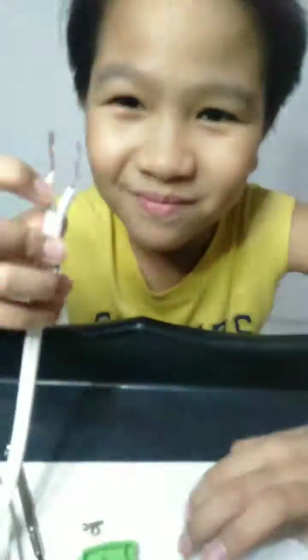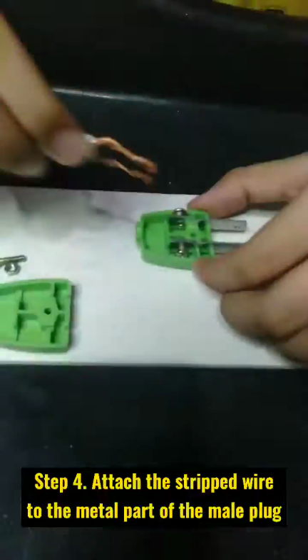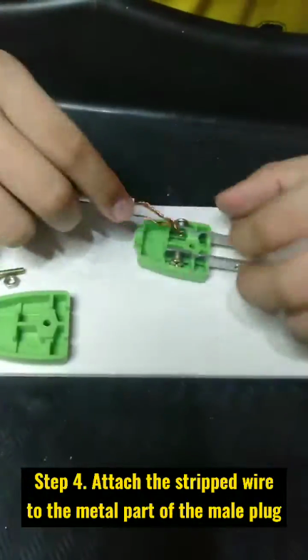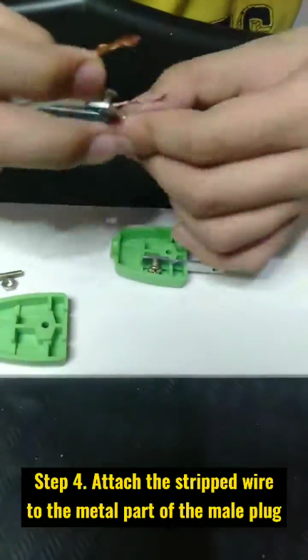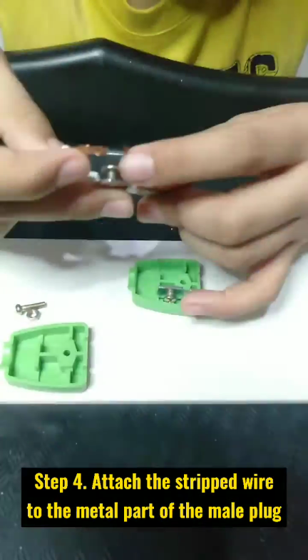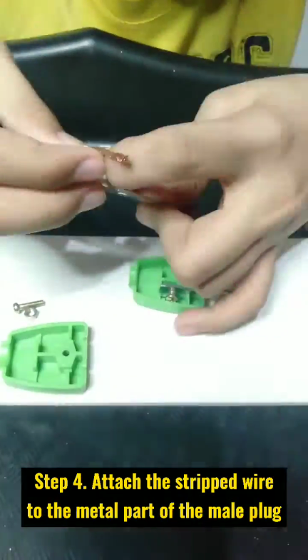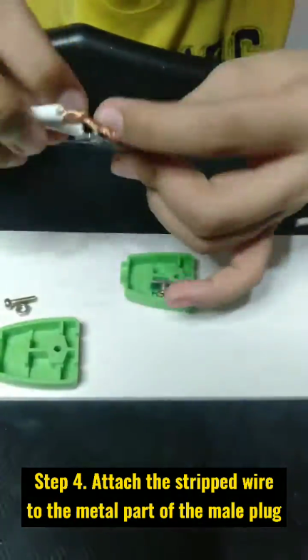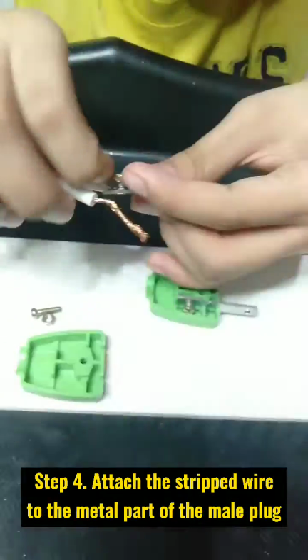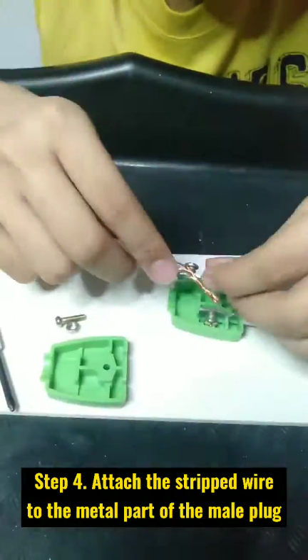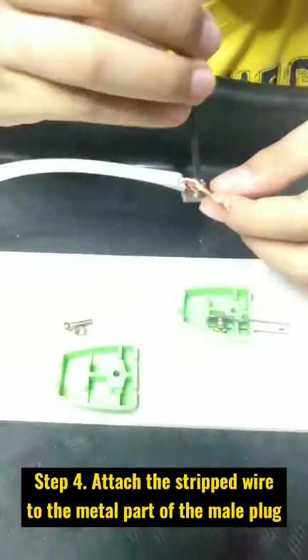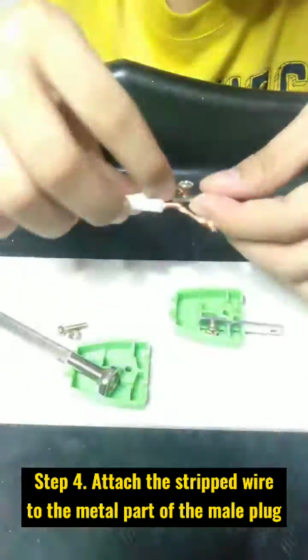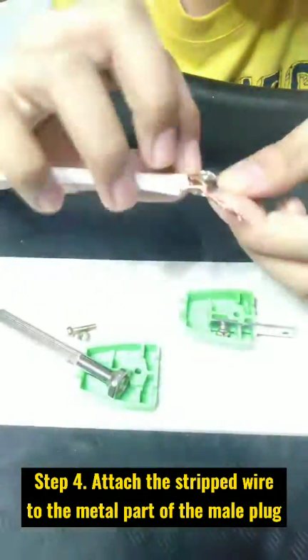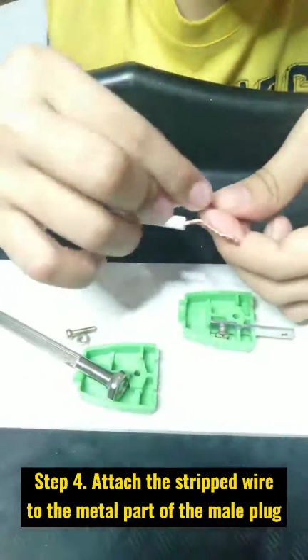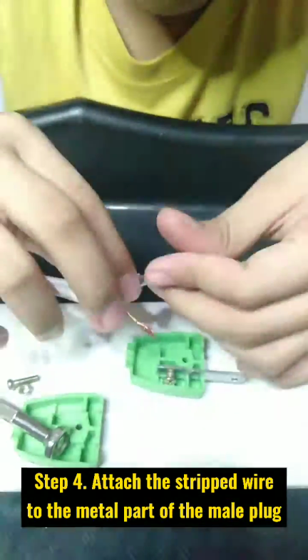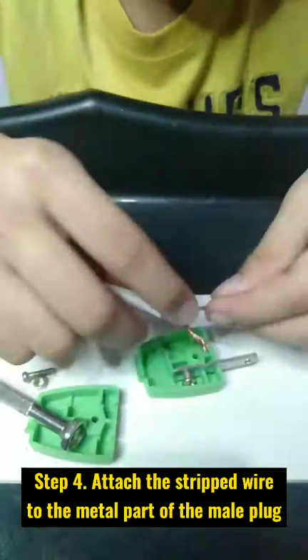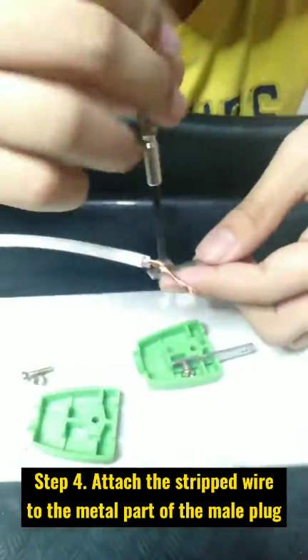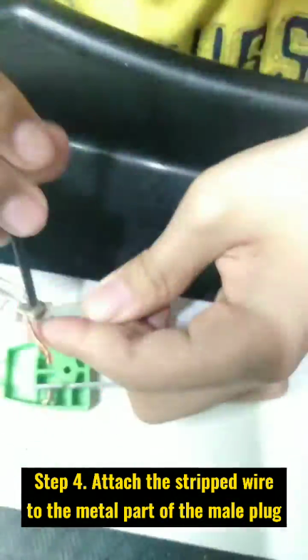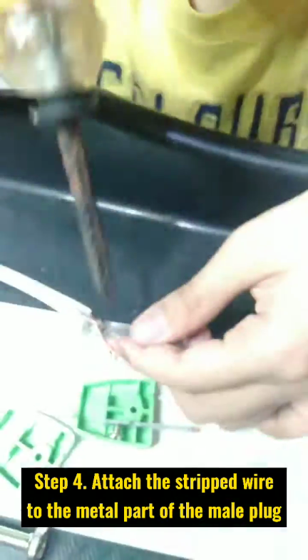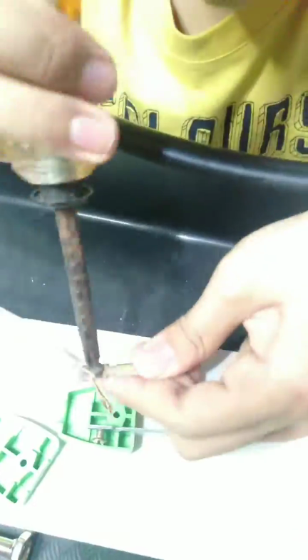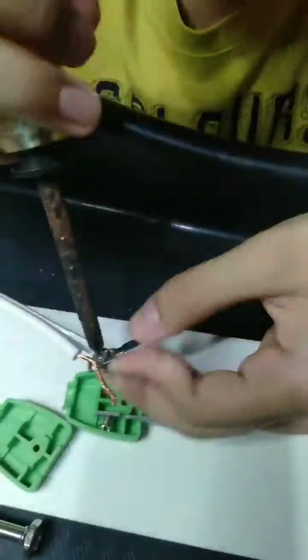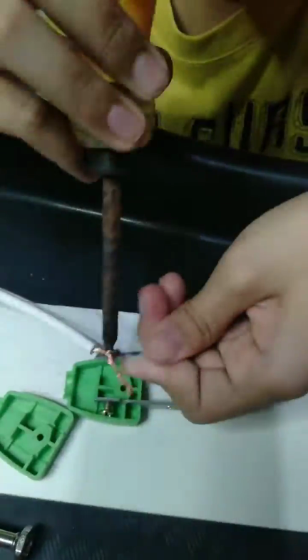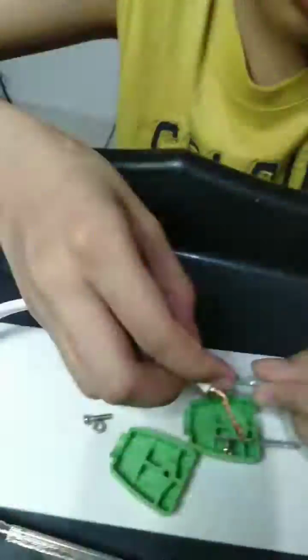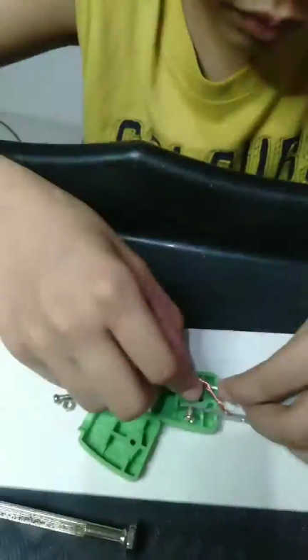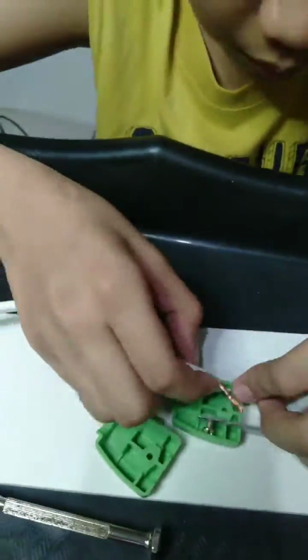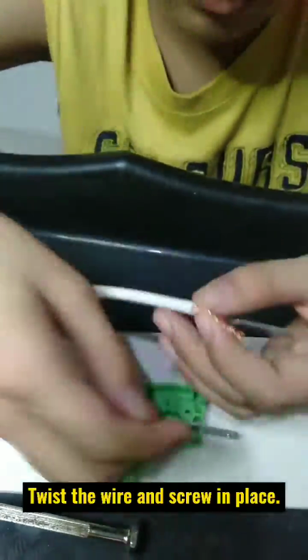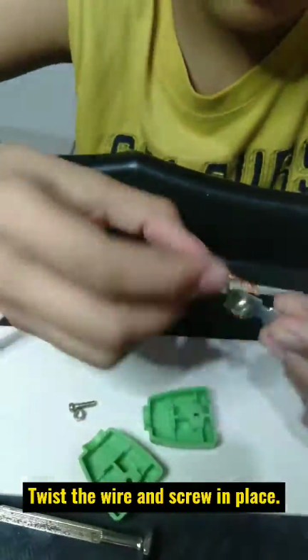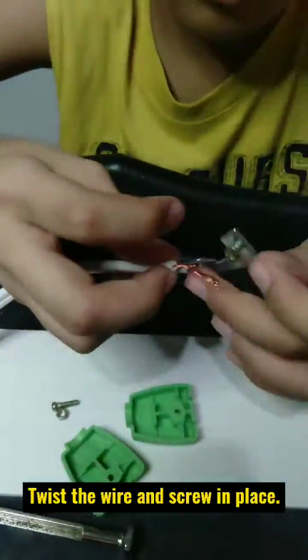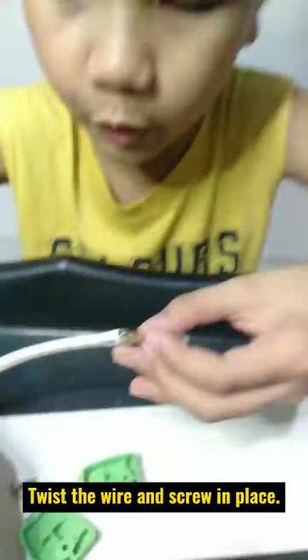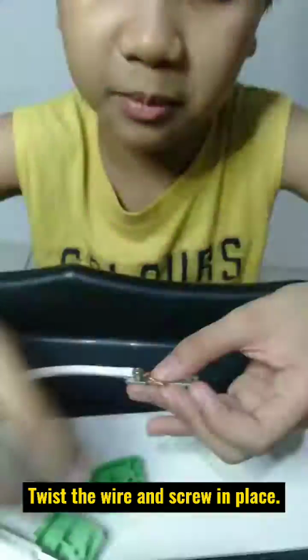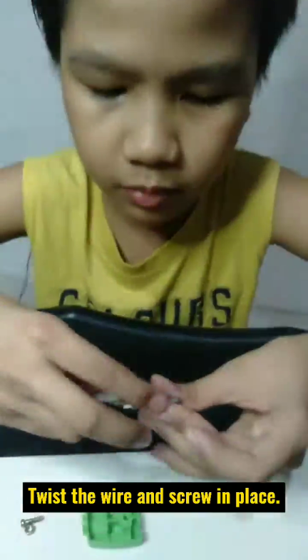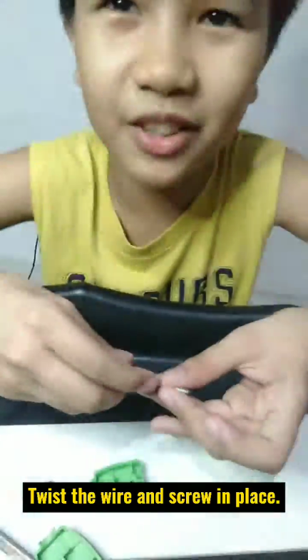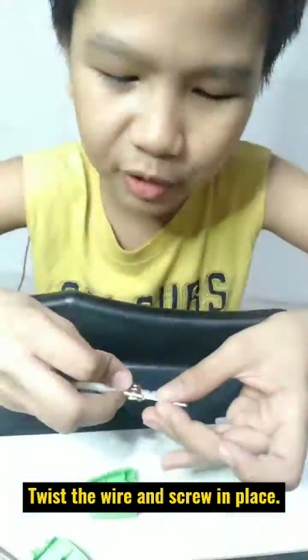Step 4: Attach the stripped wire to the metal part of the male plug. Step 5: Twist the wire and screw it in place.